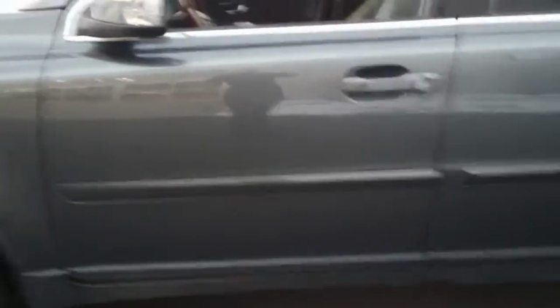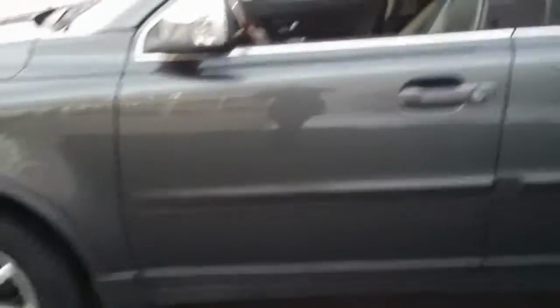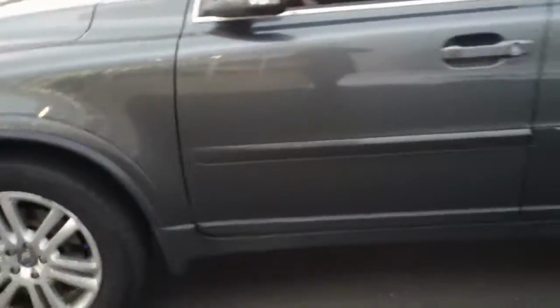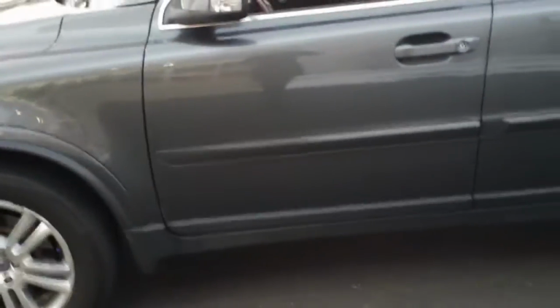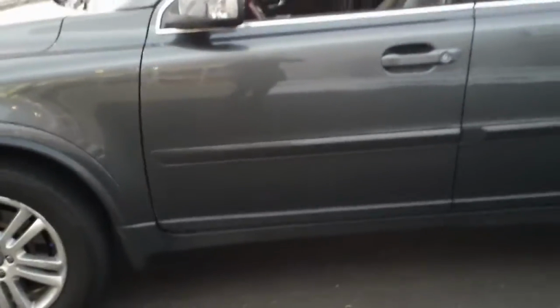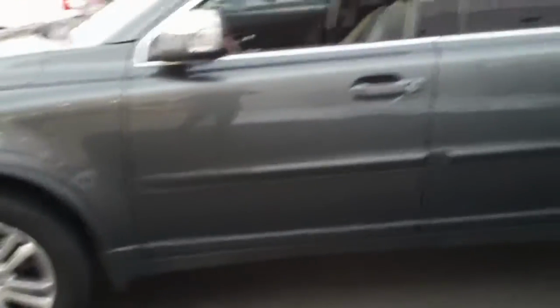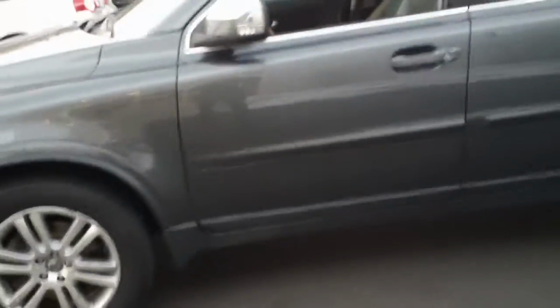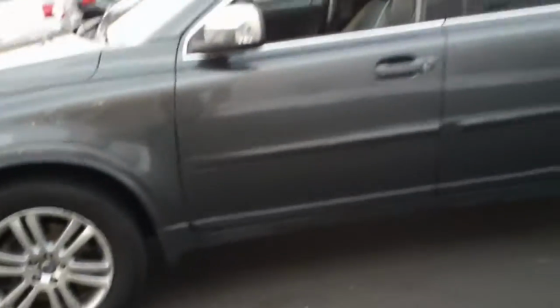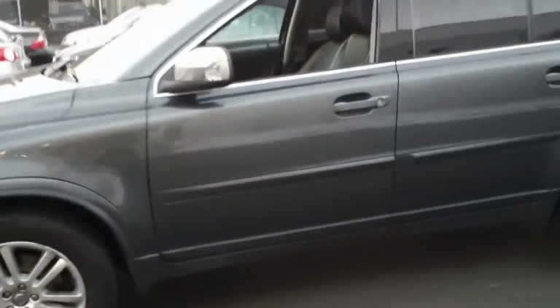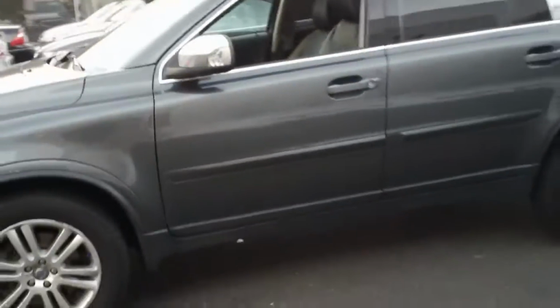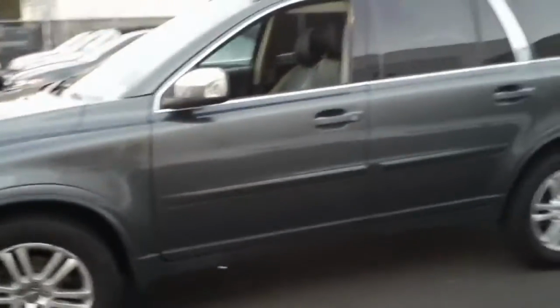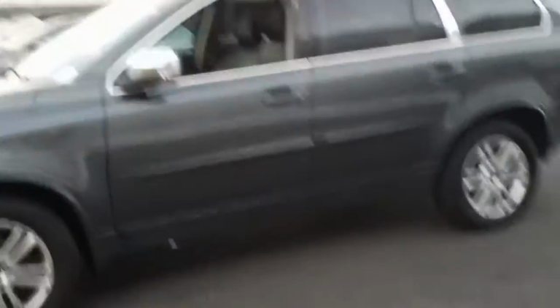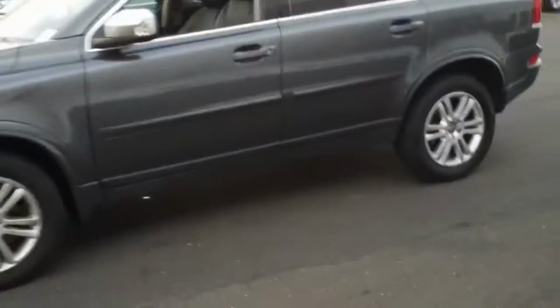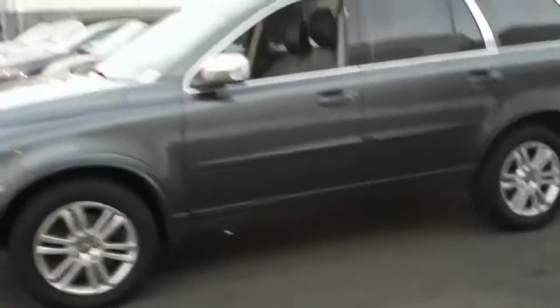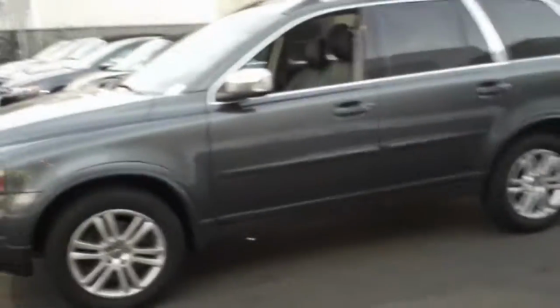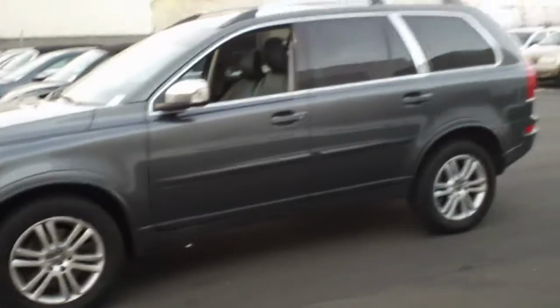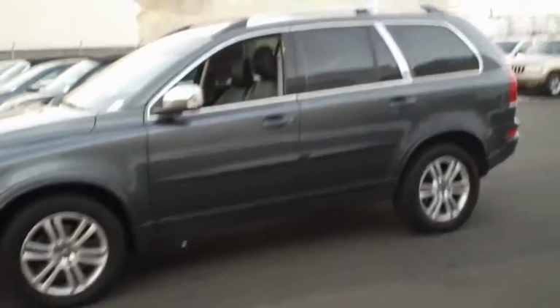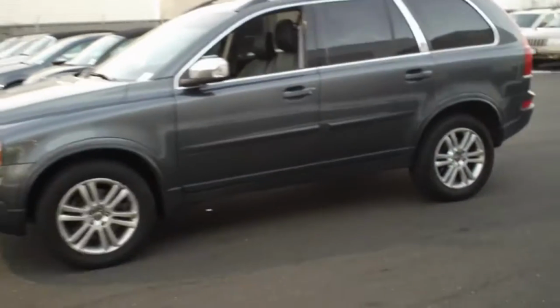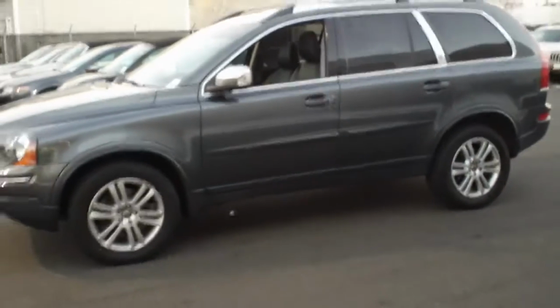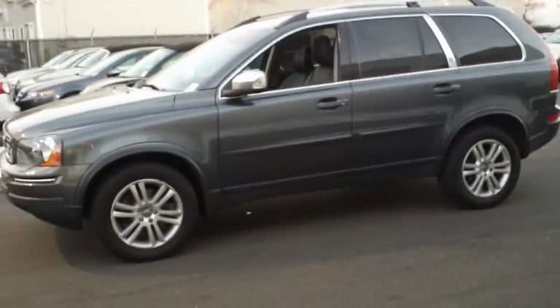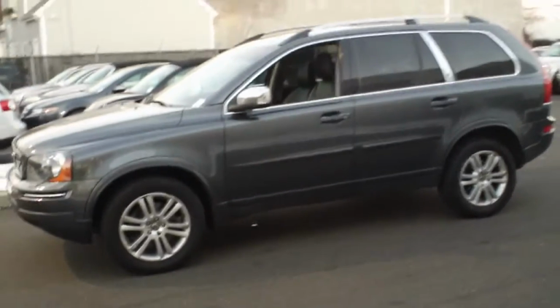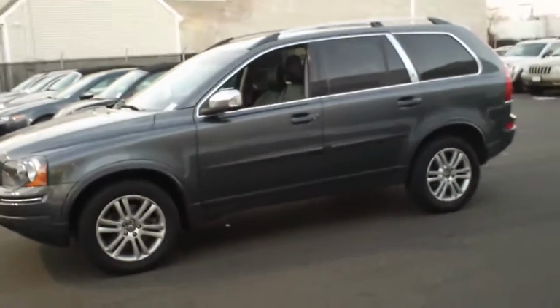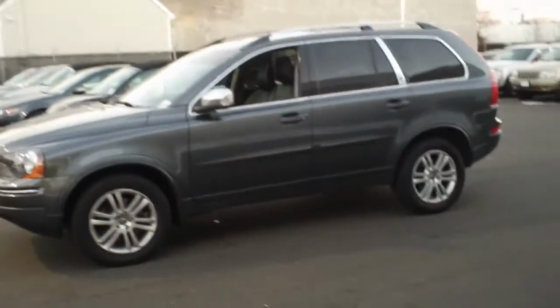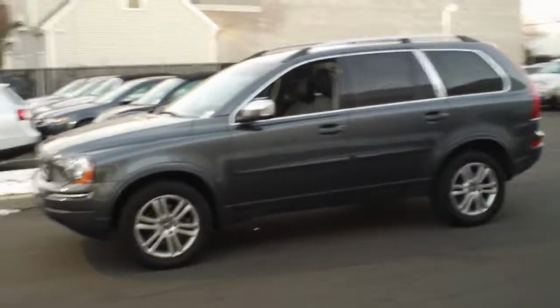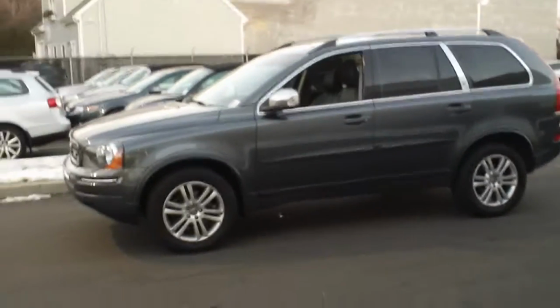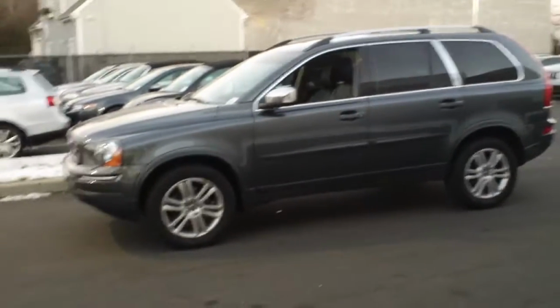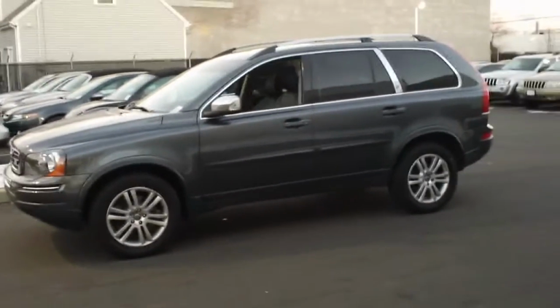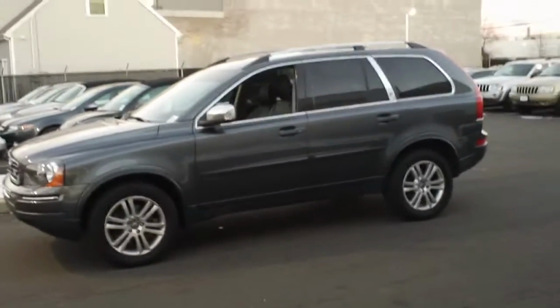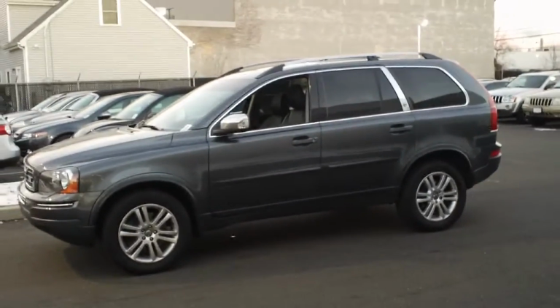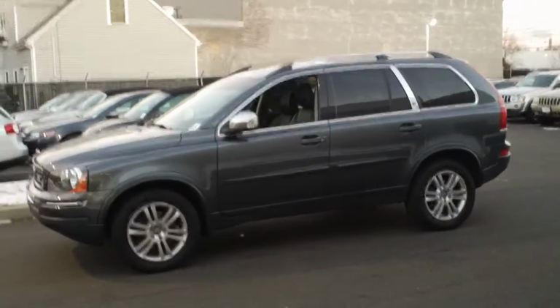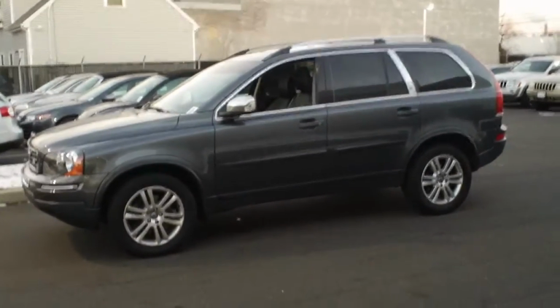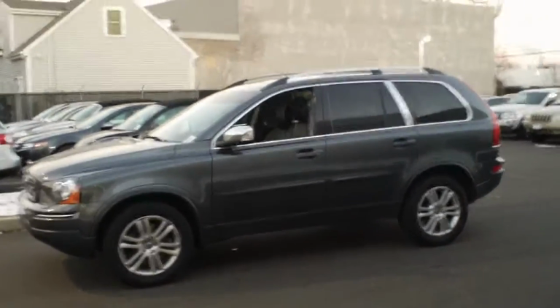So once again, this is the 2008 Volvo XC90. Give me a call if you have any more questions. Thanks a lot.